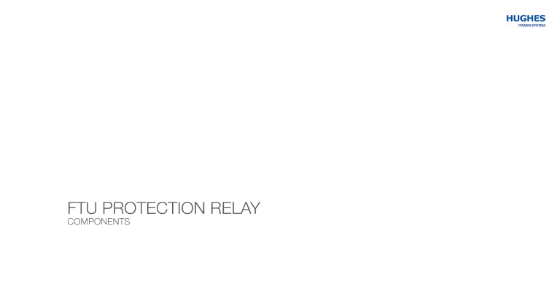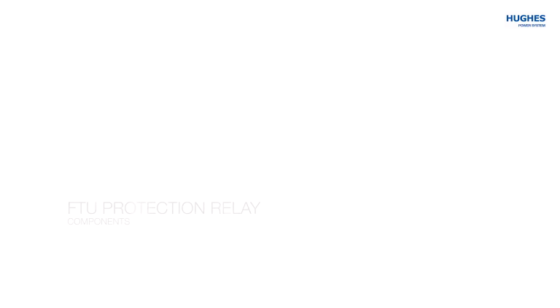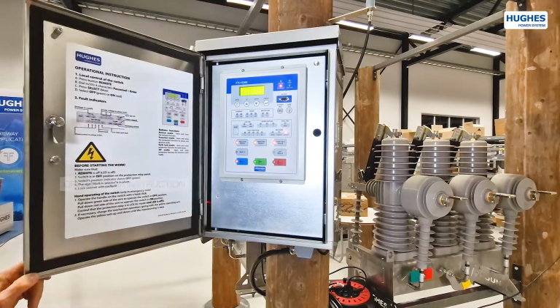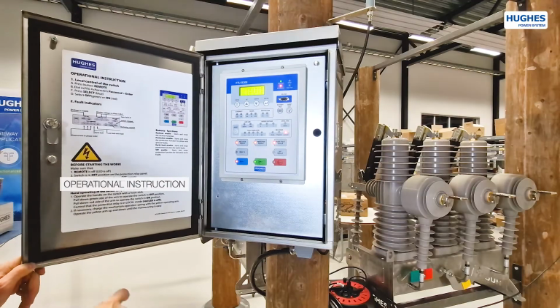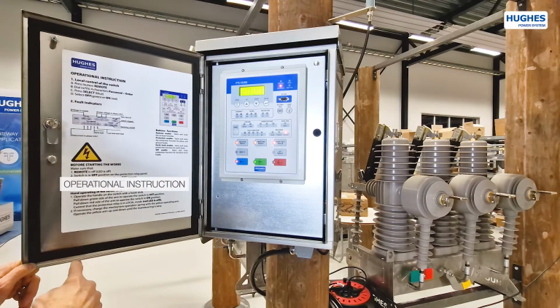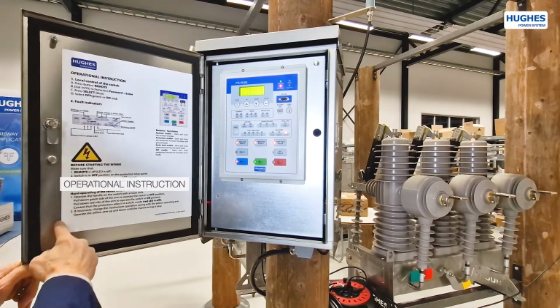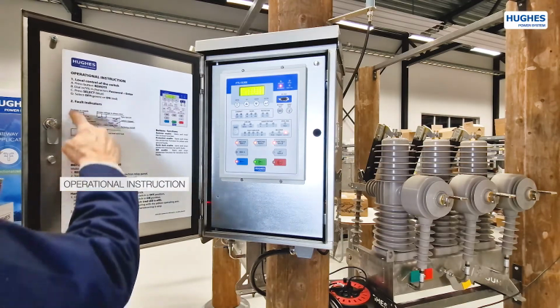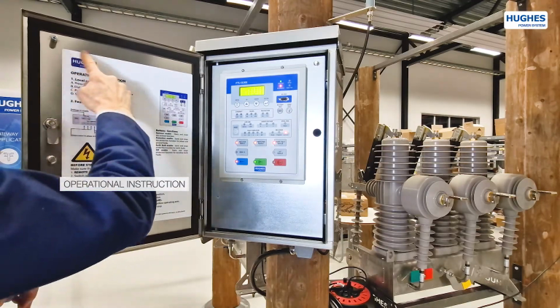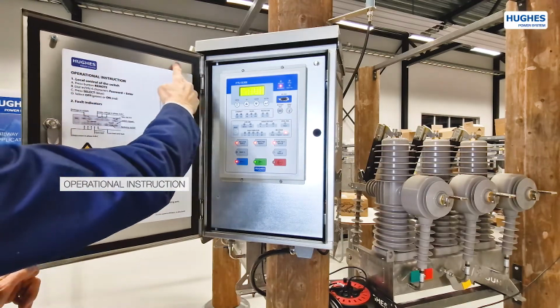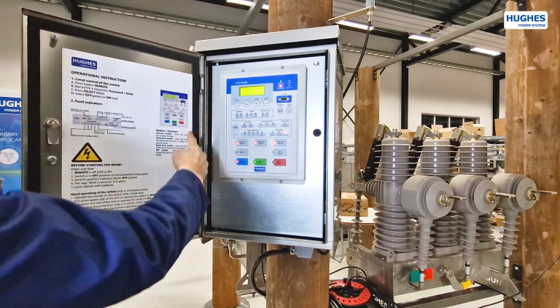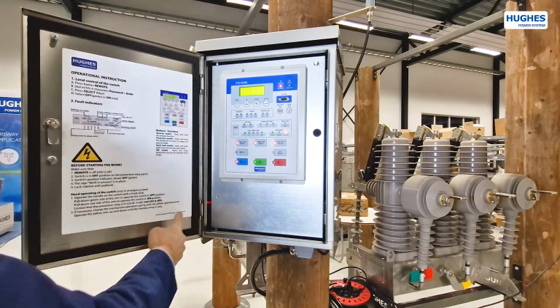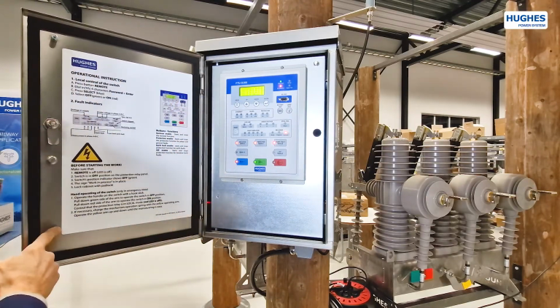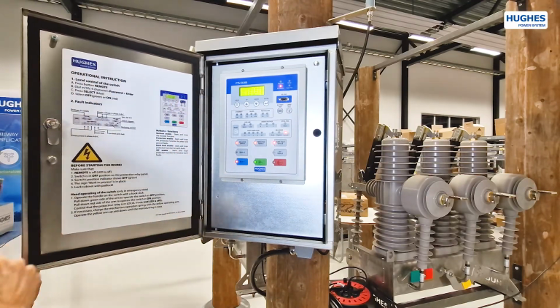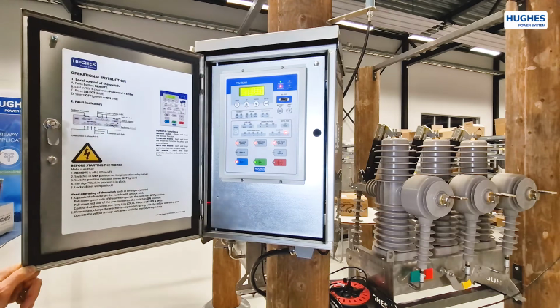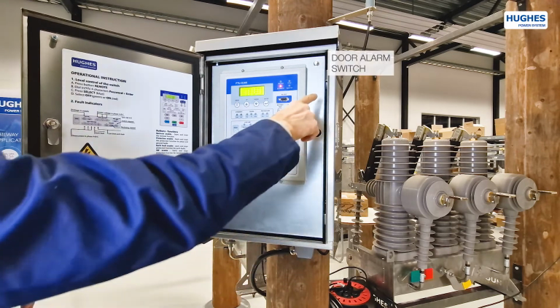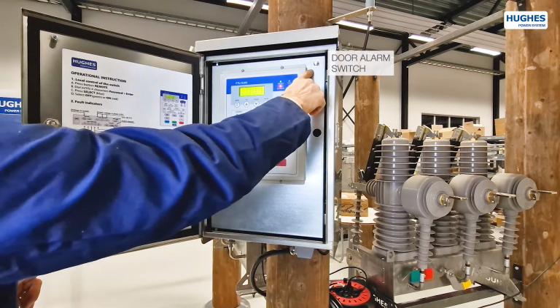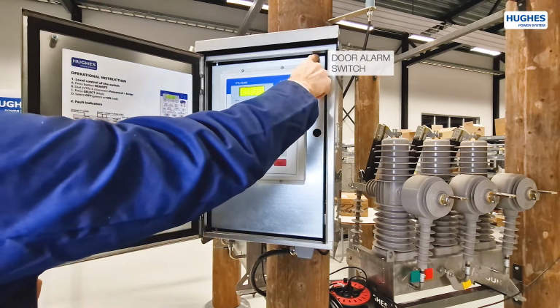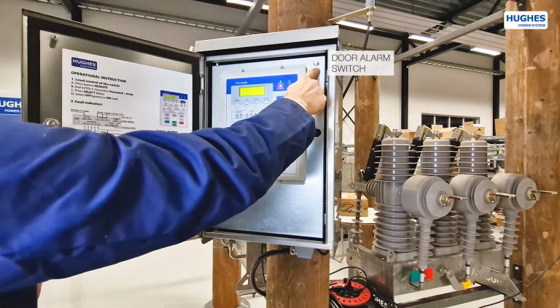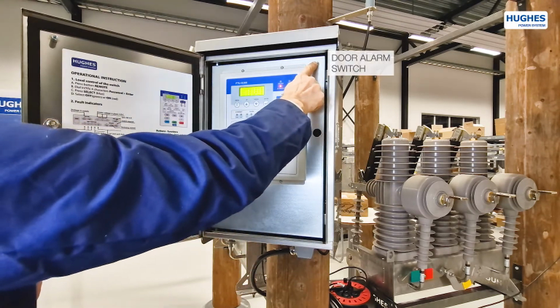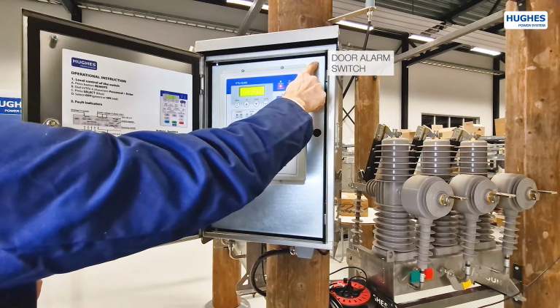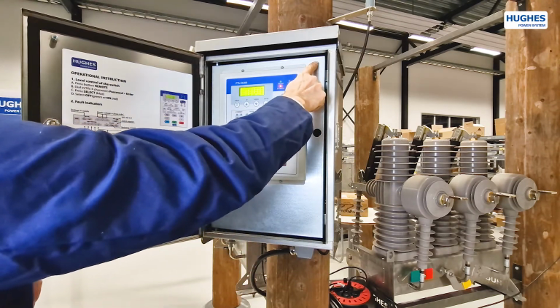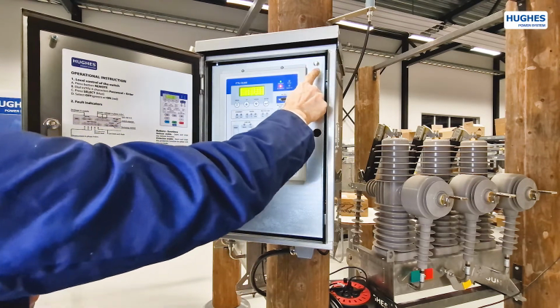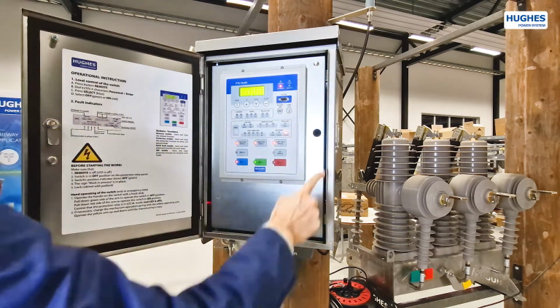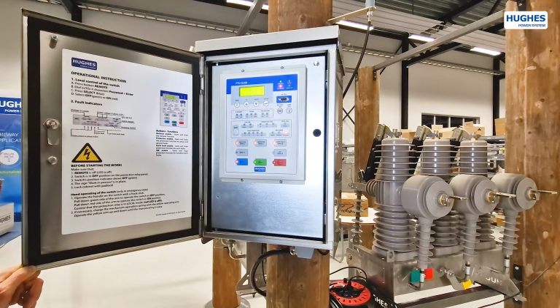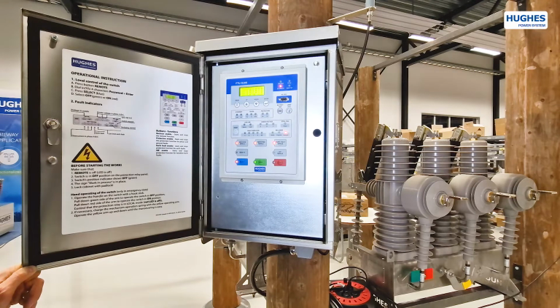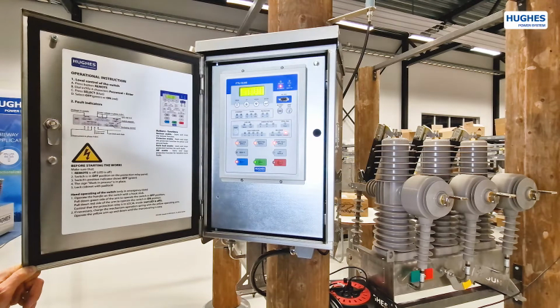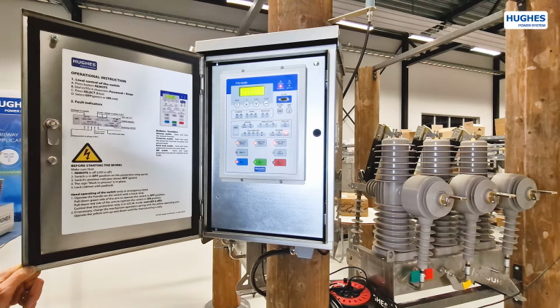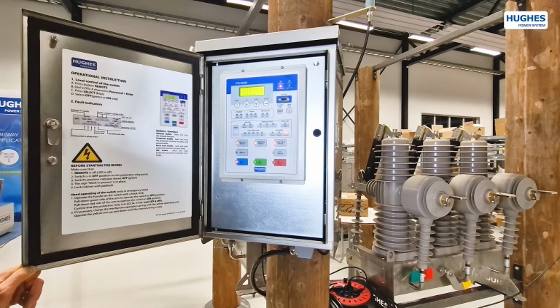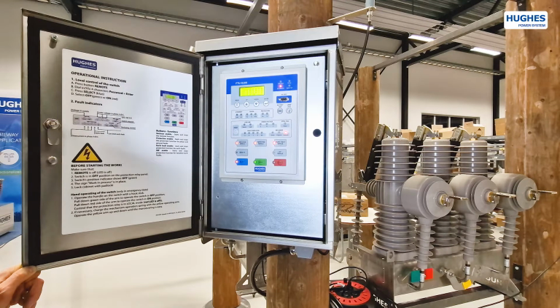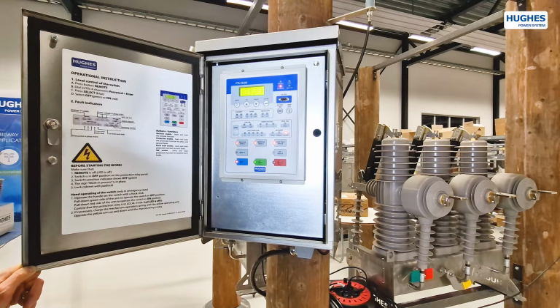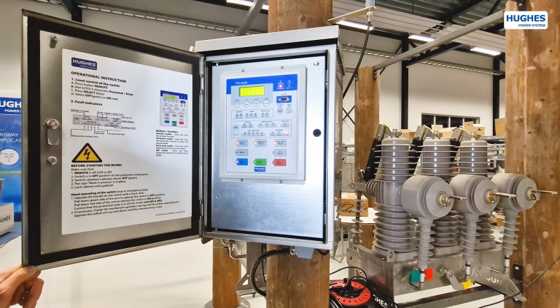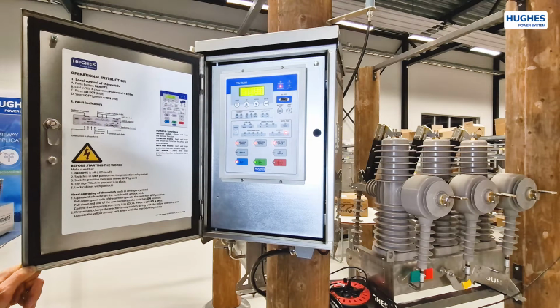An instruction sheet with essential information is attached to the inside of the front door. A door alarm switch activates when the door is opened and sends a signal to the SCADA system, notifying about access to the cabinet.